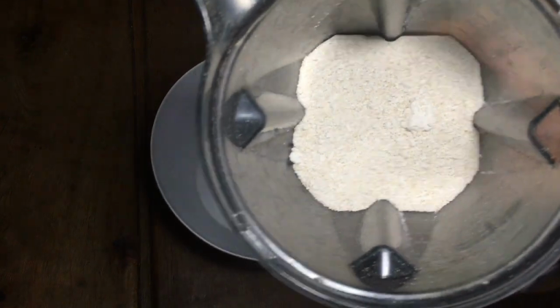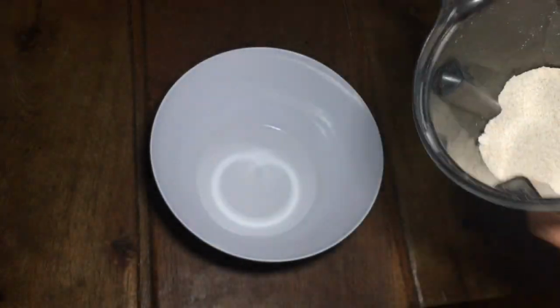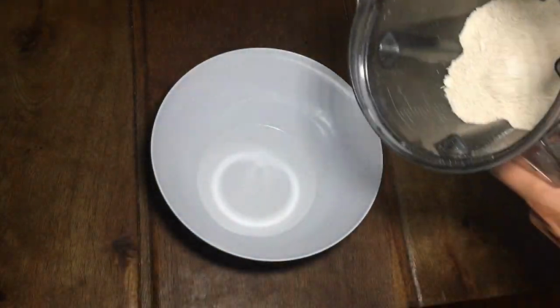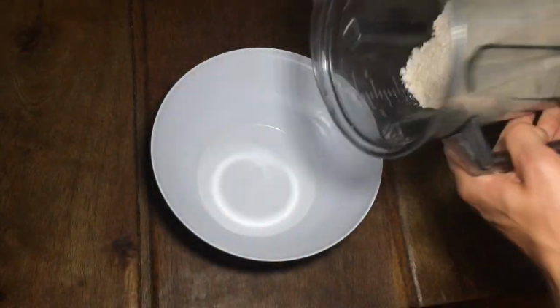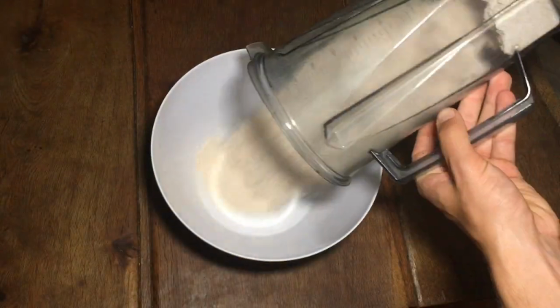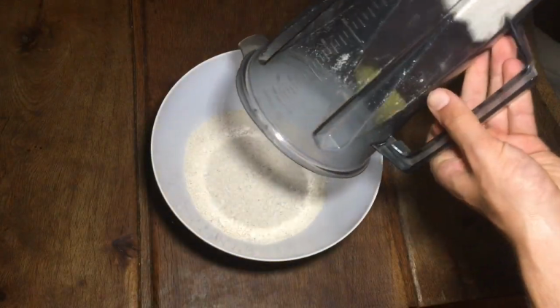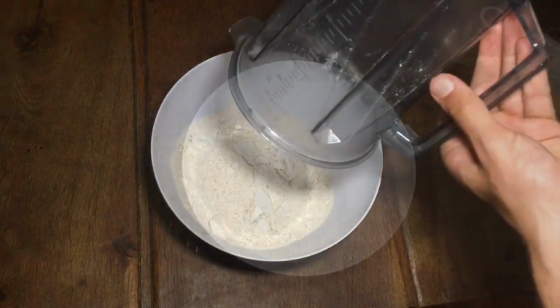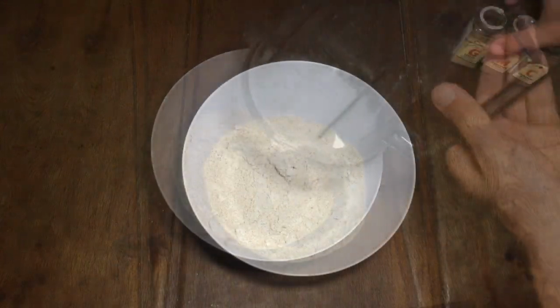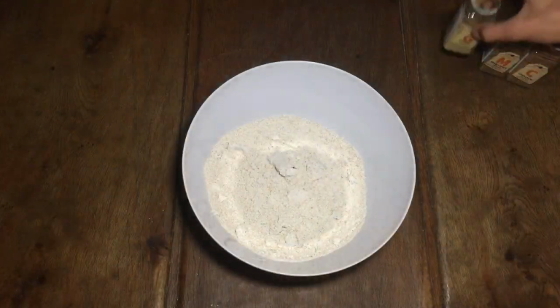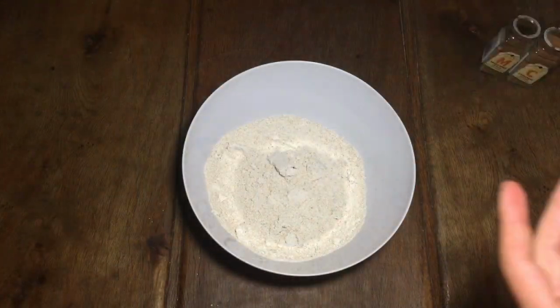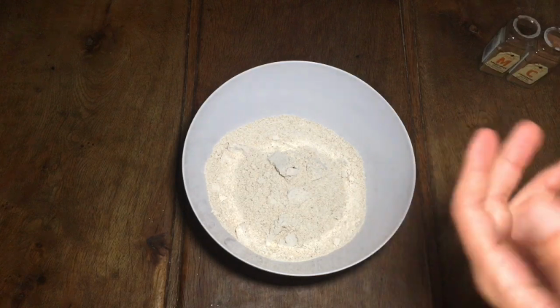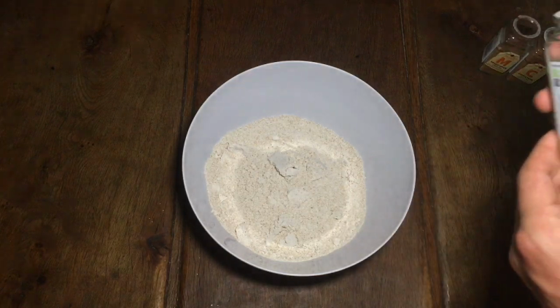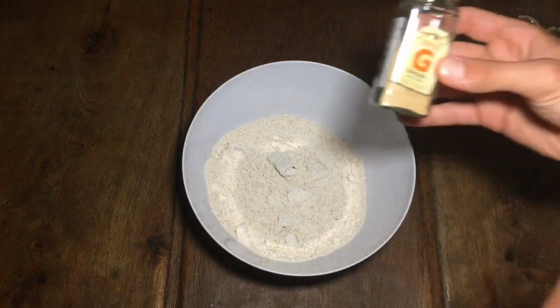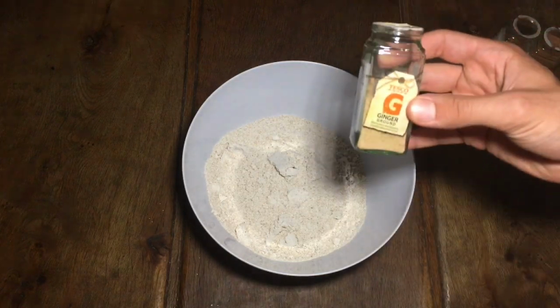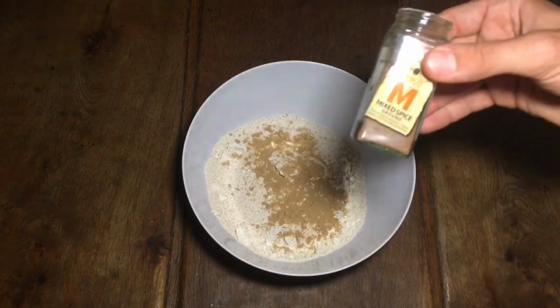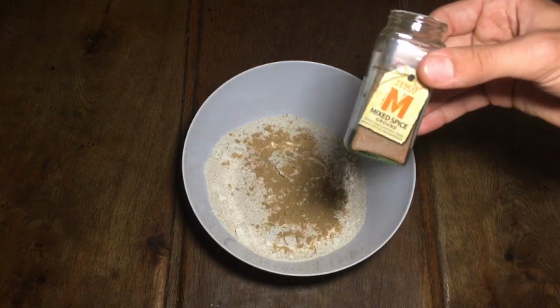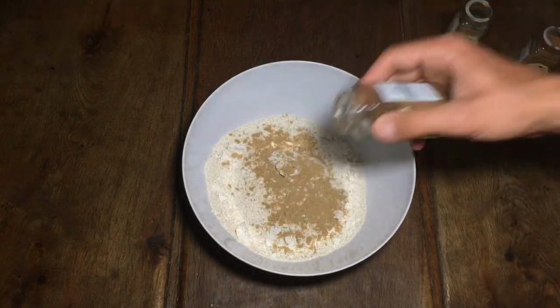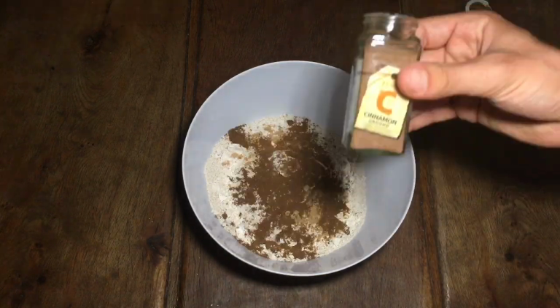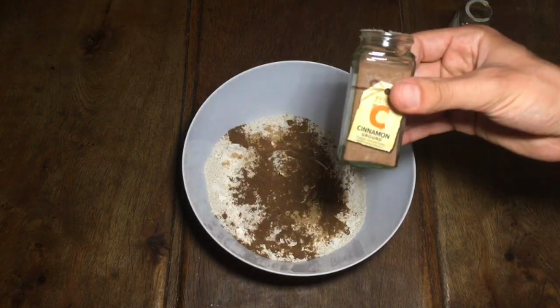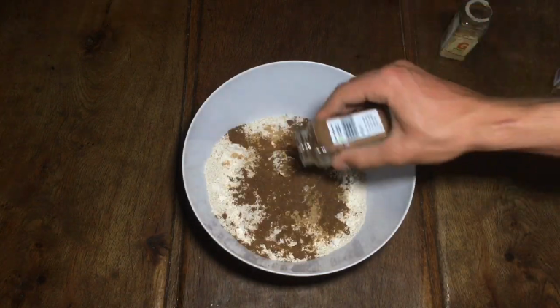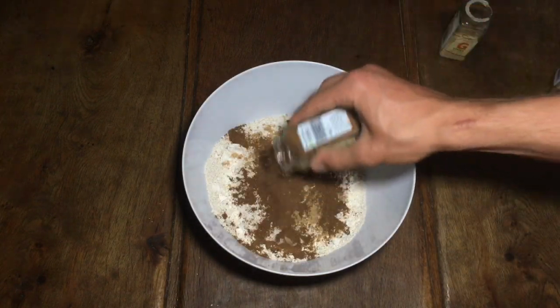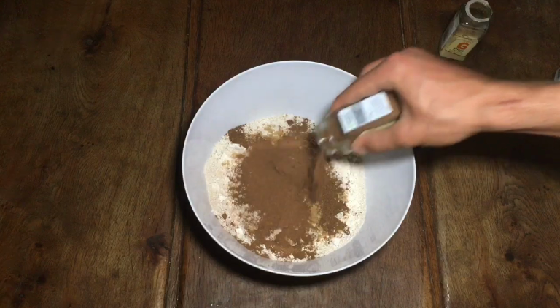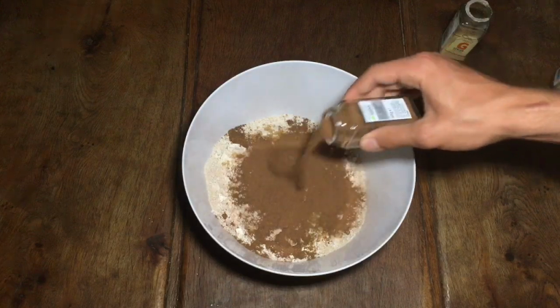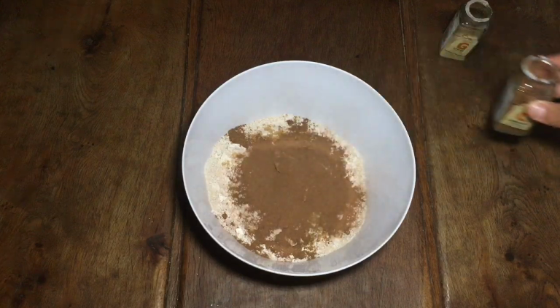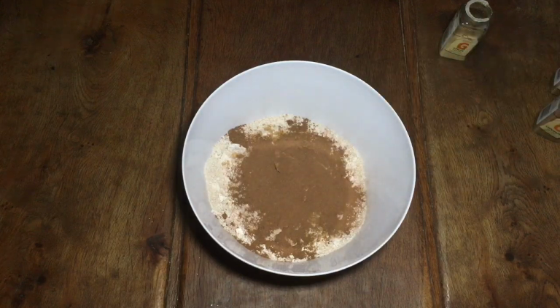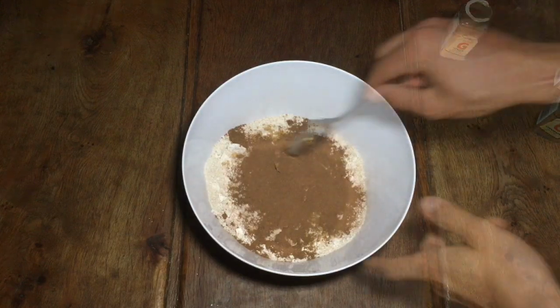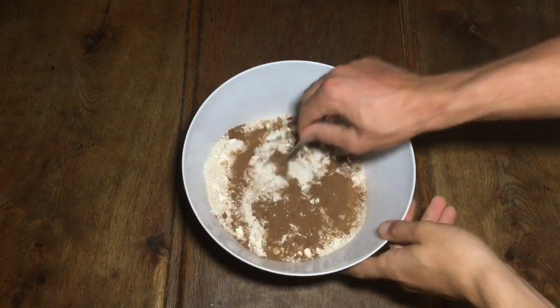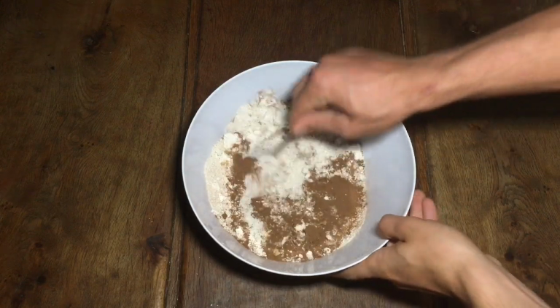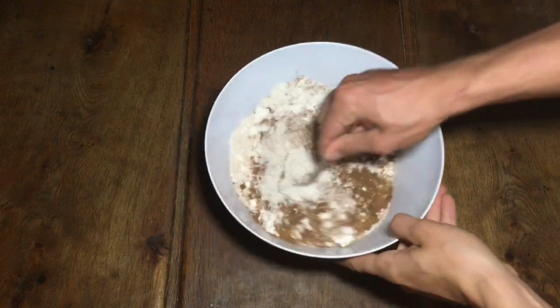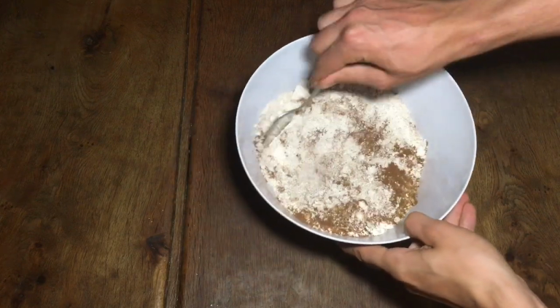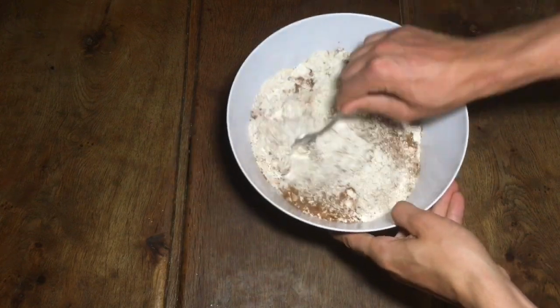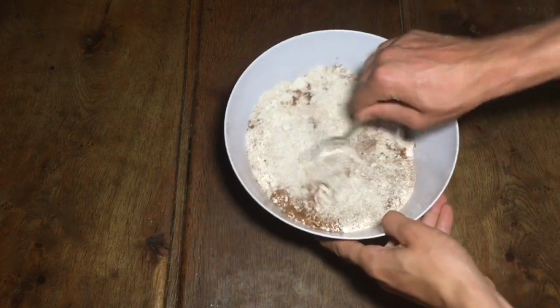The first and main ingredient is oat flour. This is just simply blended up oats — you can see how to do this in a video I made previously. Then you're just going to add spices of your choice. I'm just adding ginger, mixed spice, and cinnamon. Then you're going to mix that up.